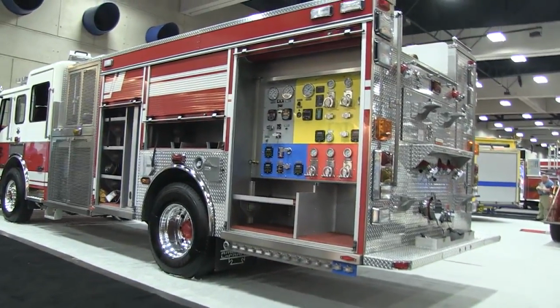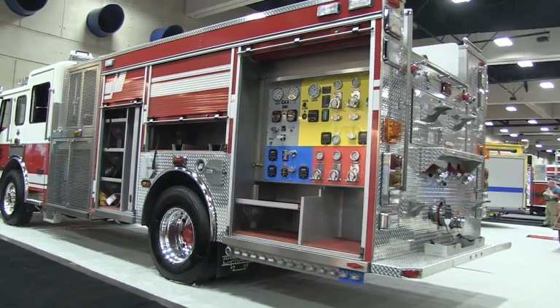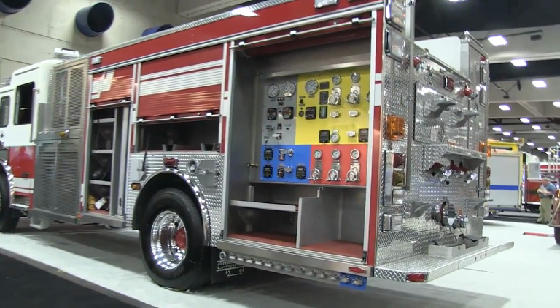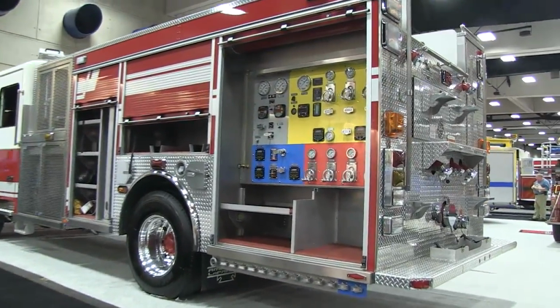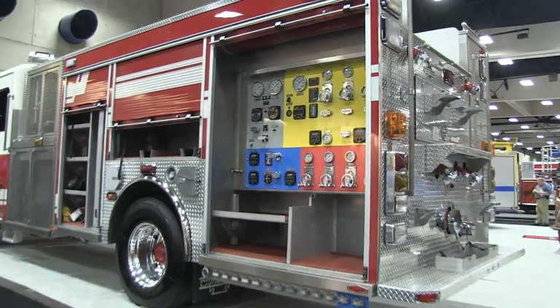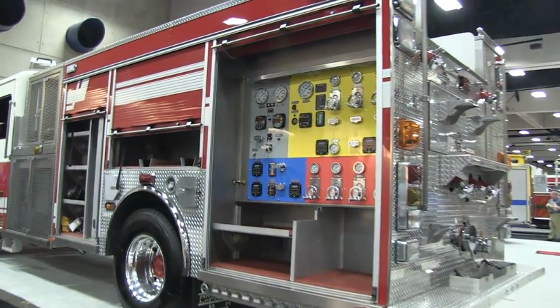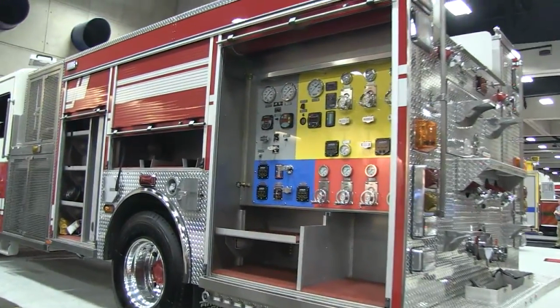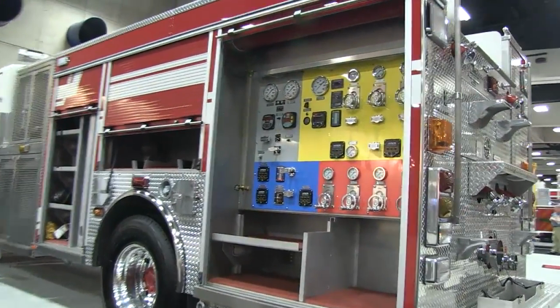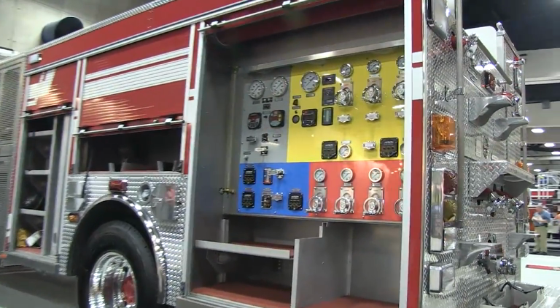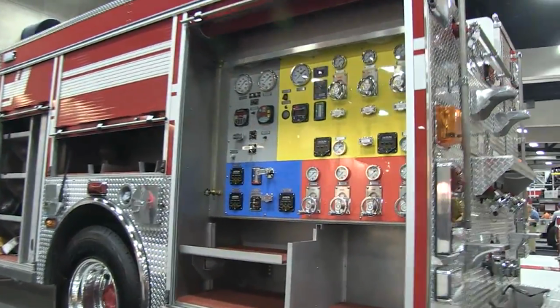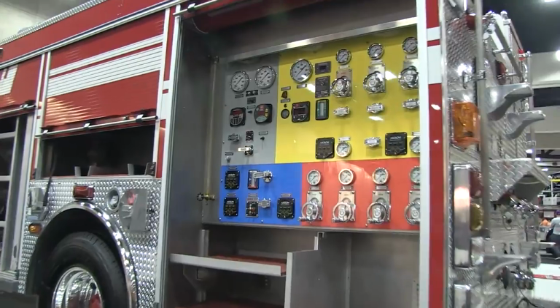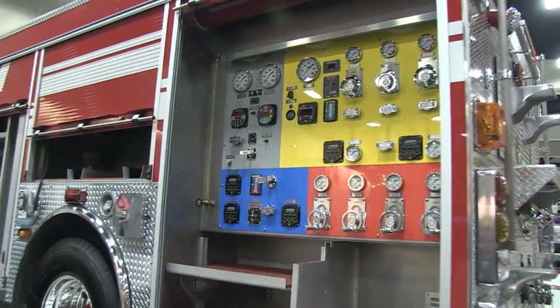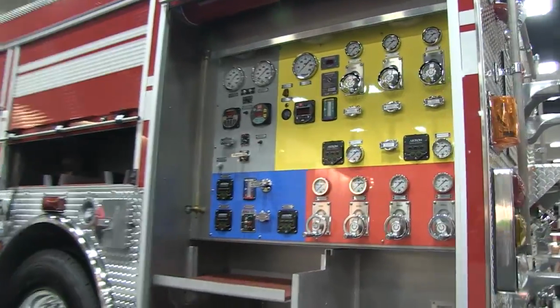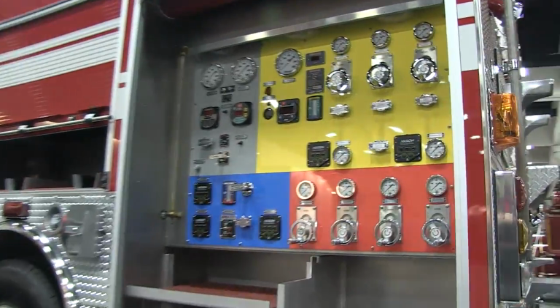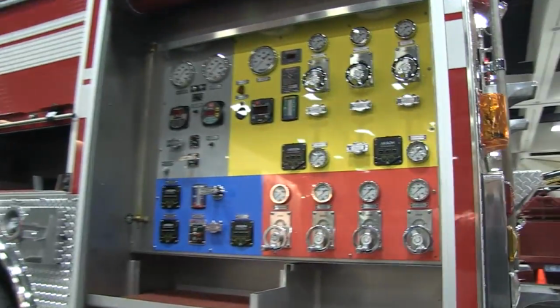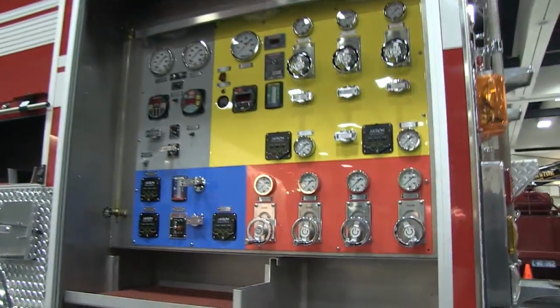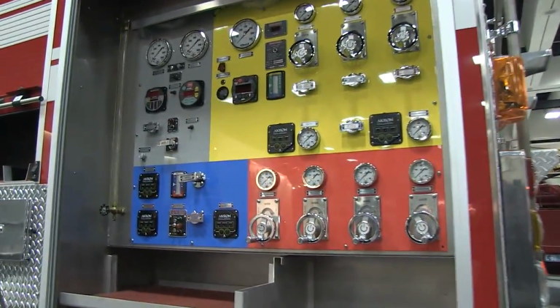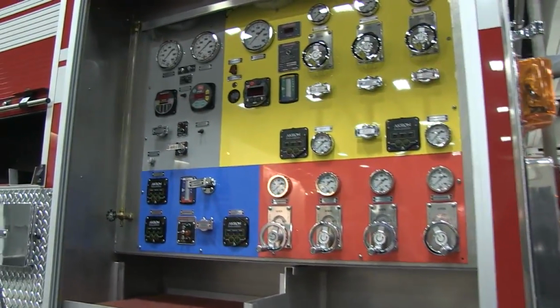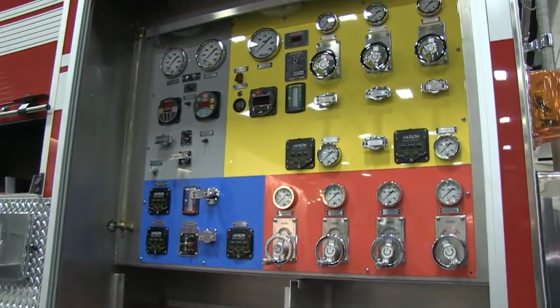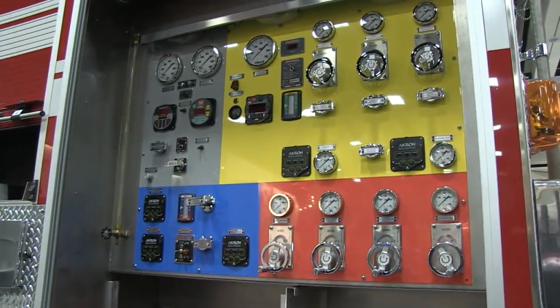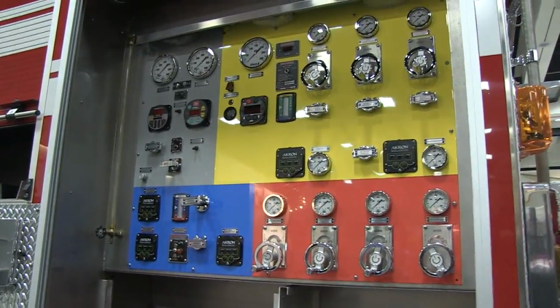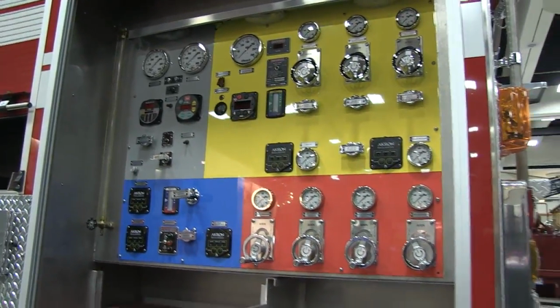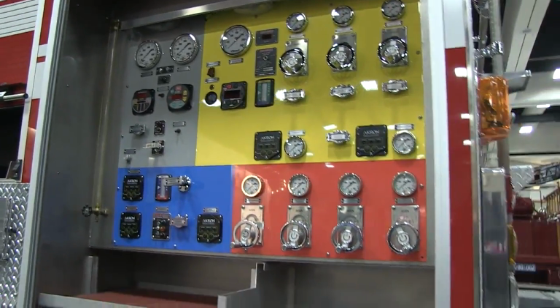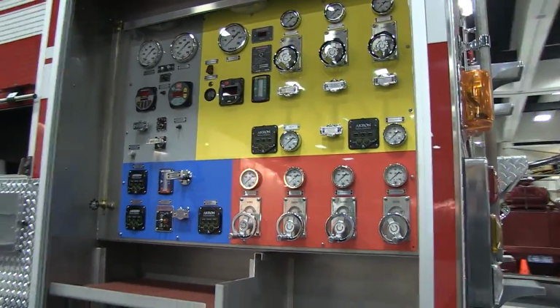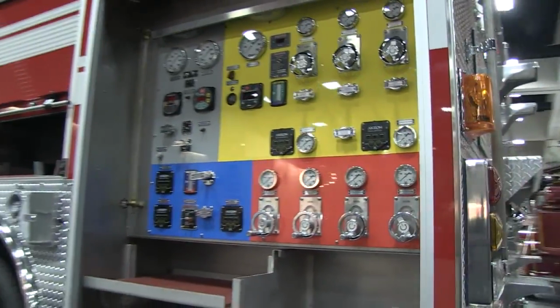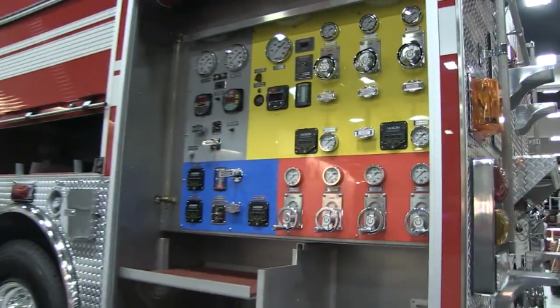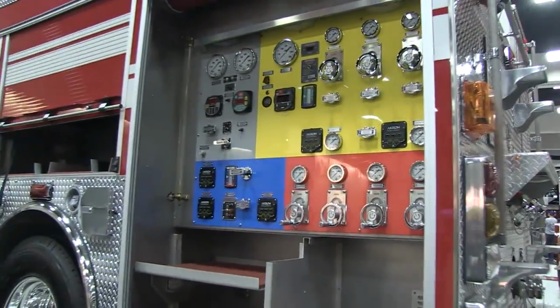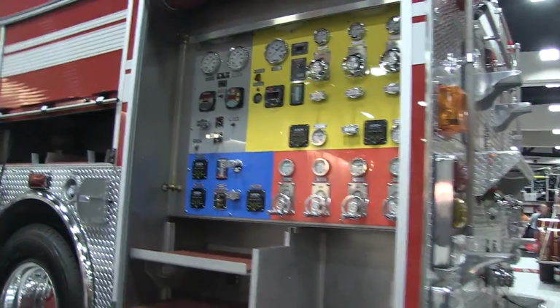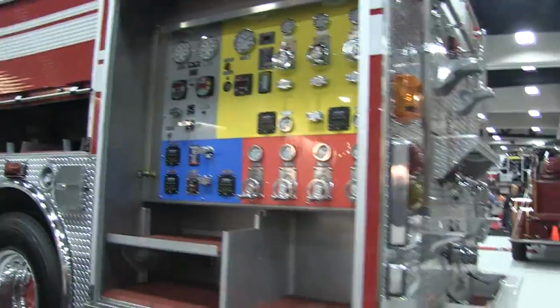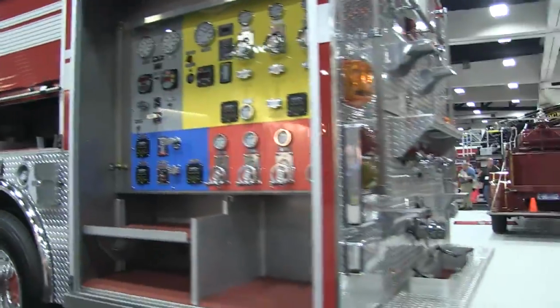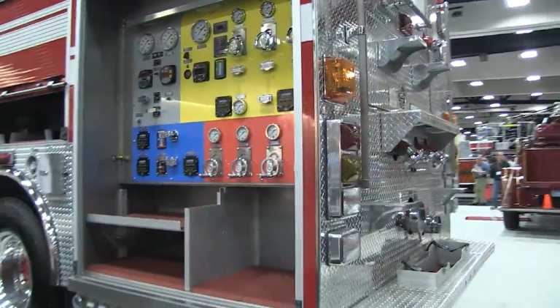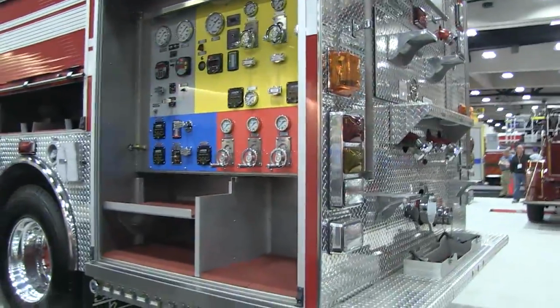Something a little bit unusual for the United States: a rear-end pump panel. Again, gaining popularity to a degree, depending on the application.